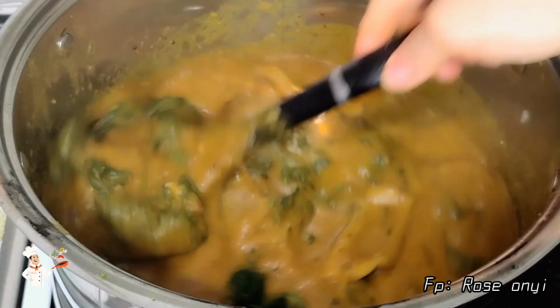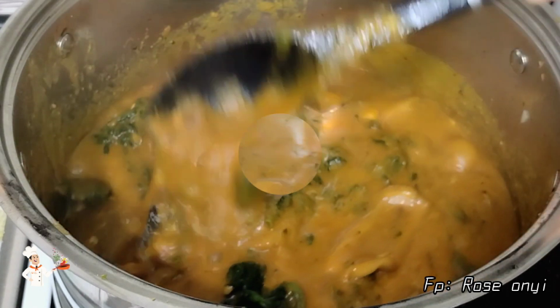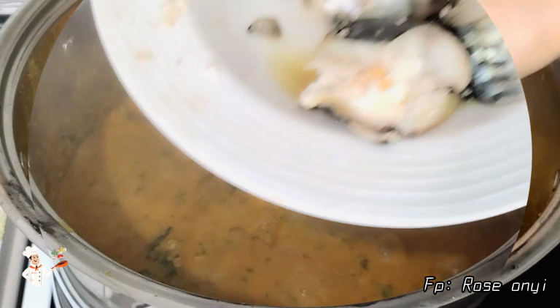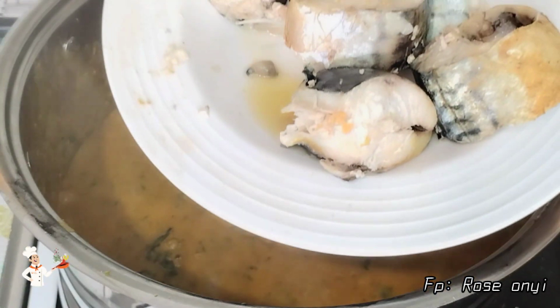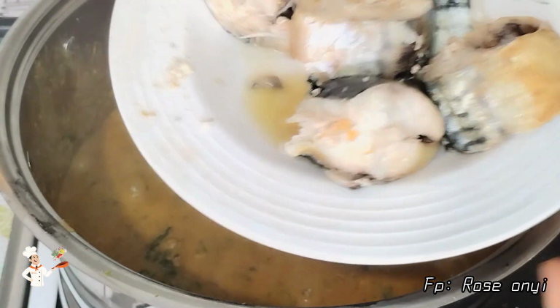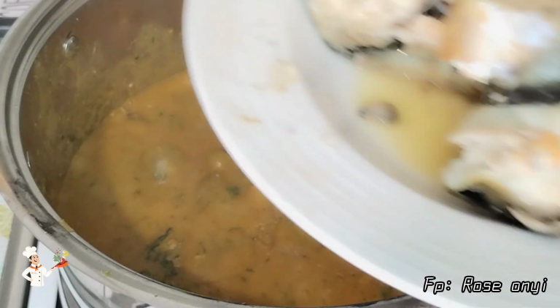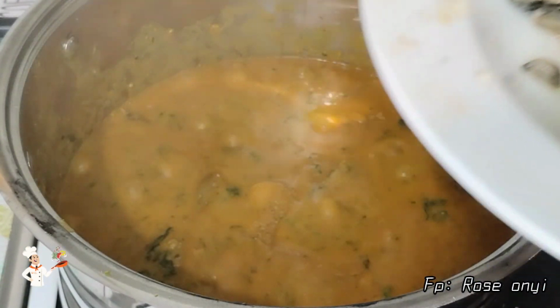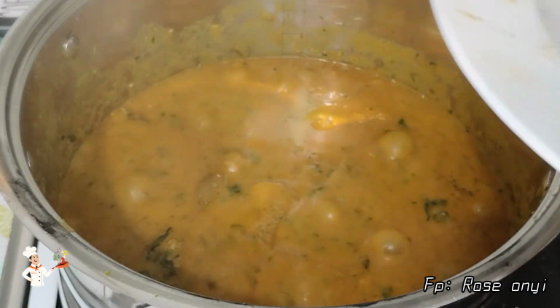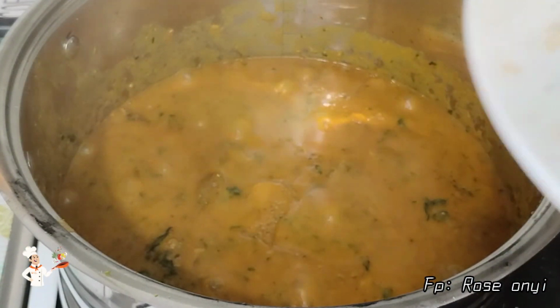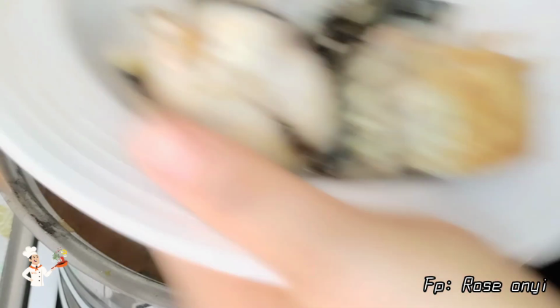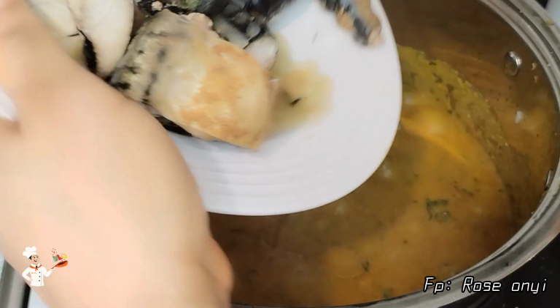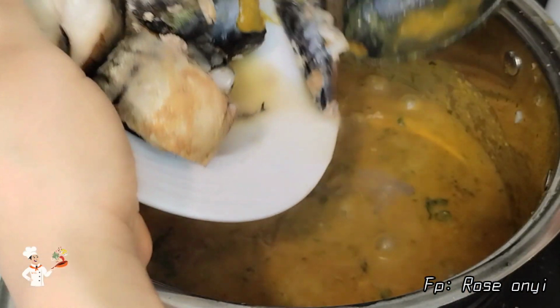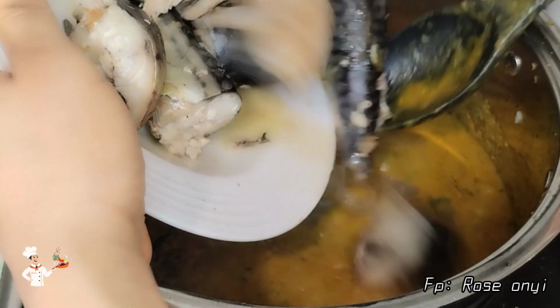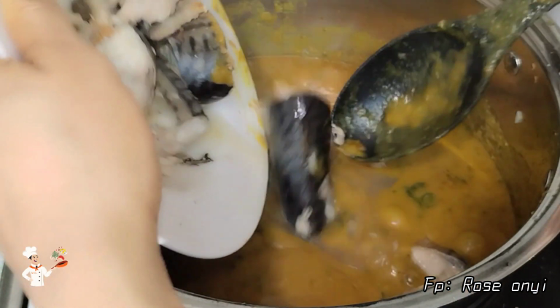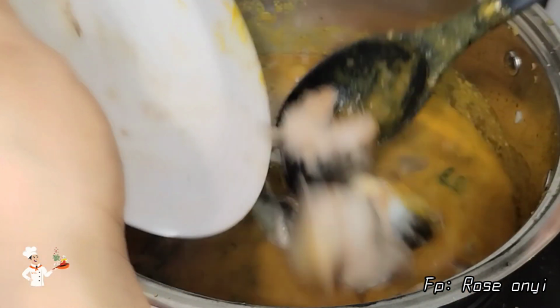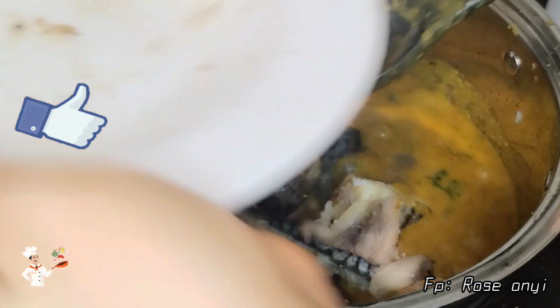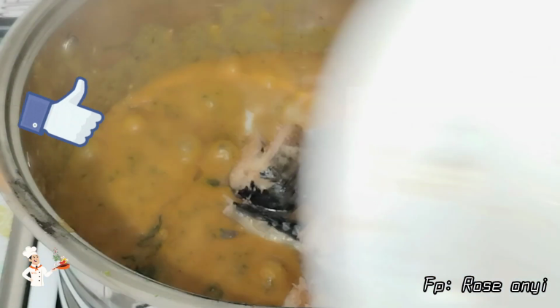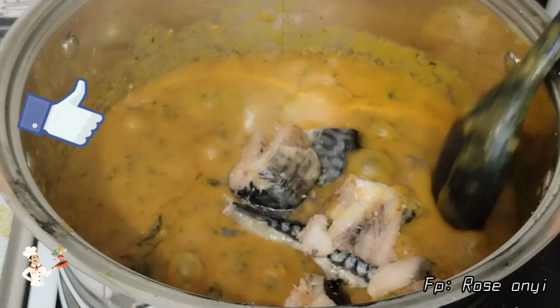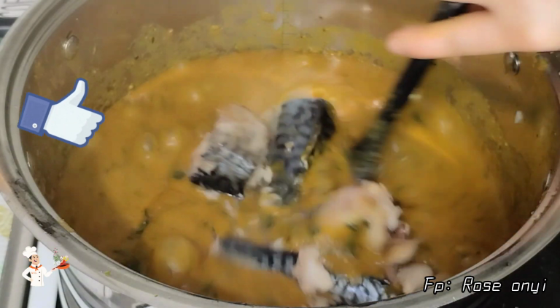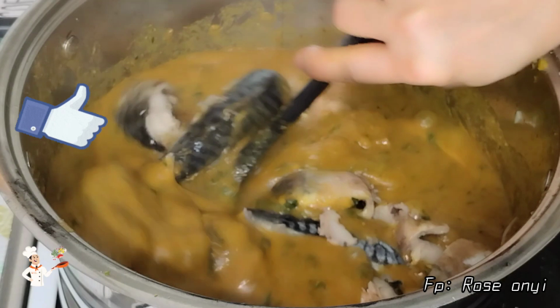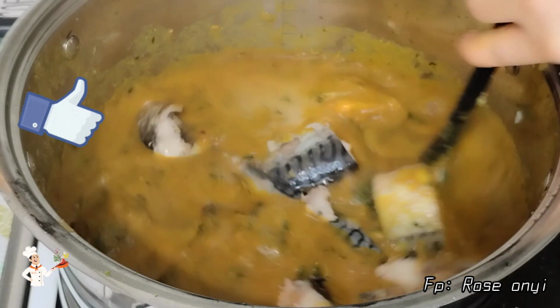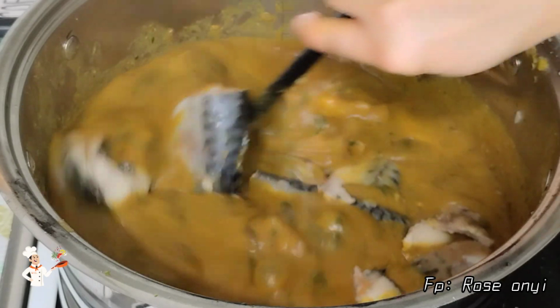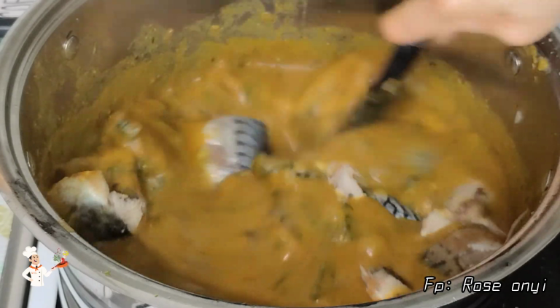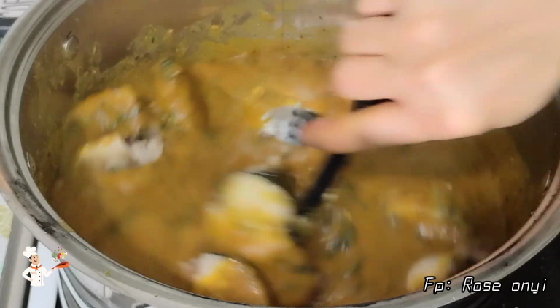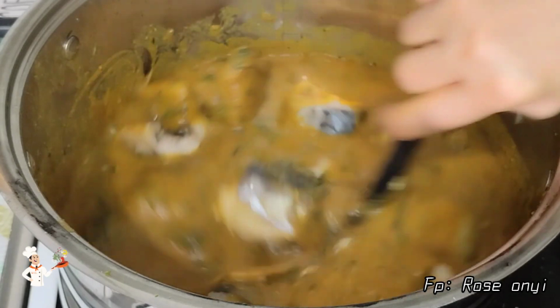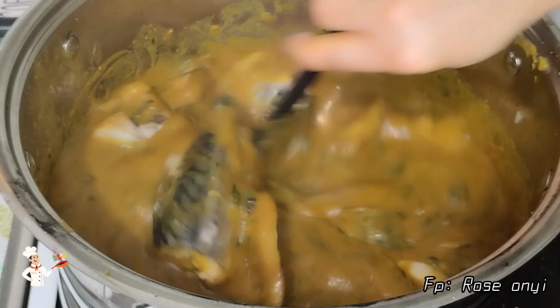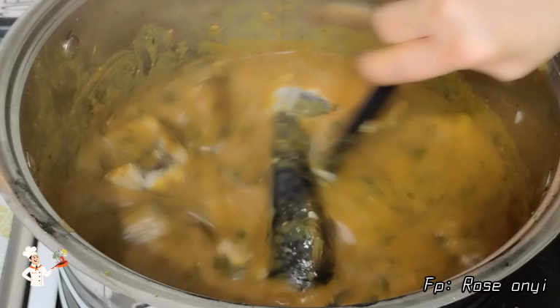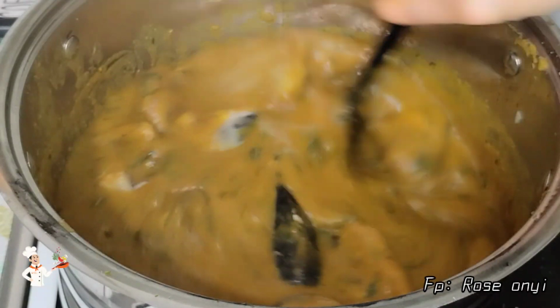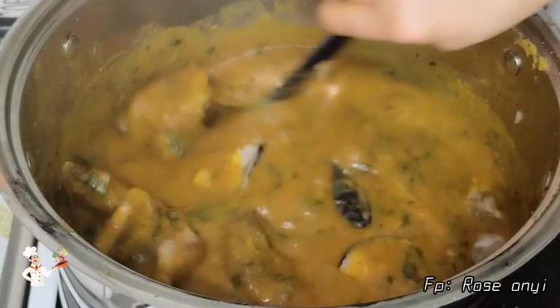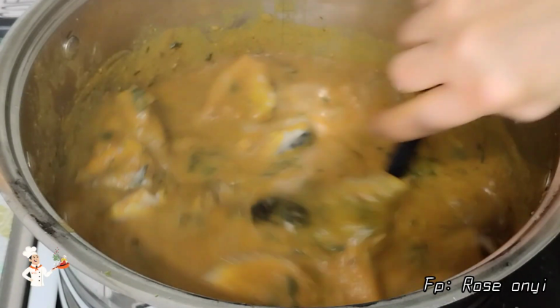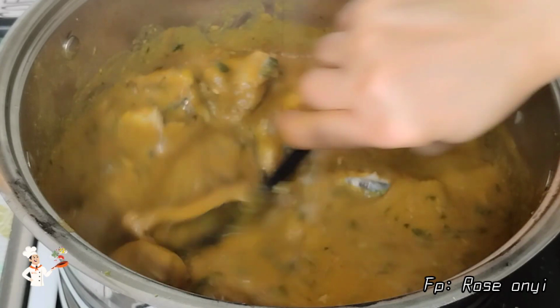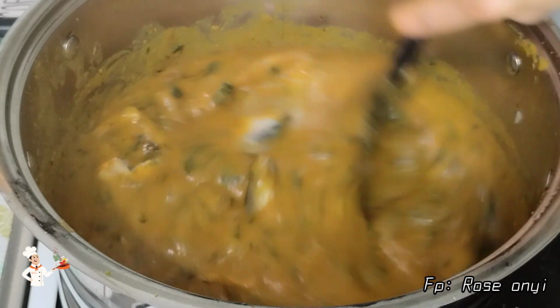At this moment, our obono soup is almost ready. I added the mackerel fish back to the pot, gave it a very nice stir, and allowed it to steam for just one minute.